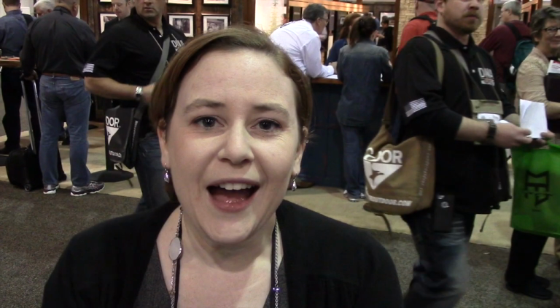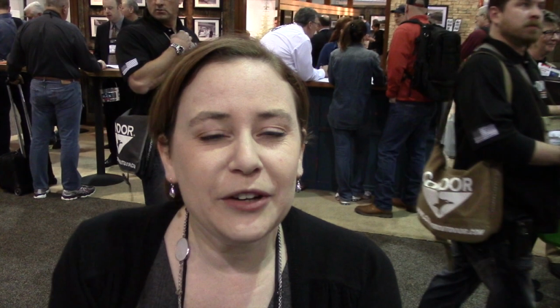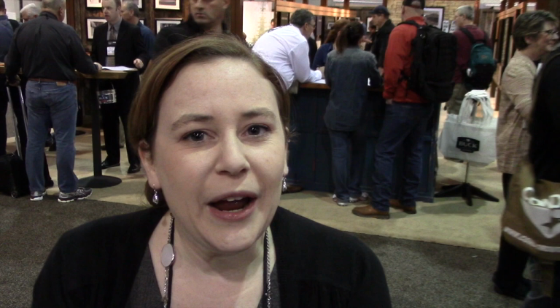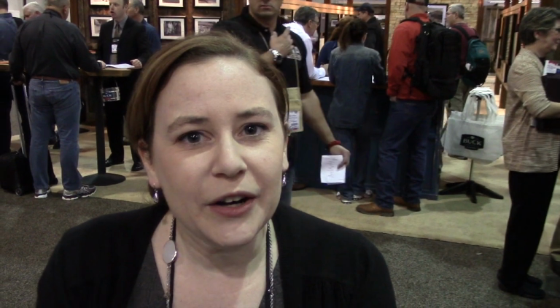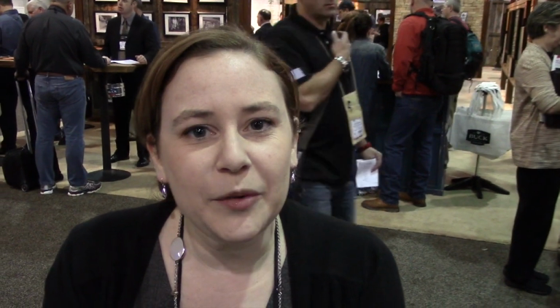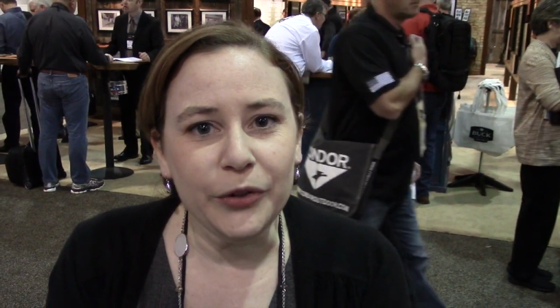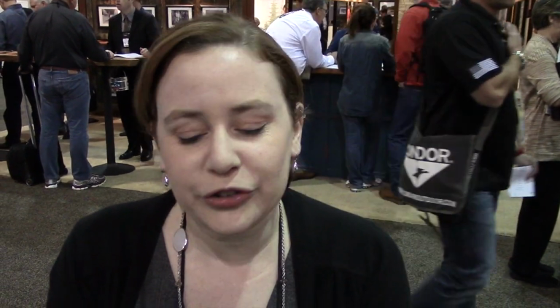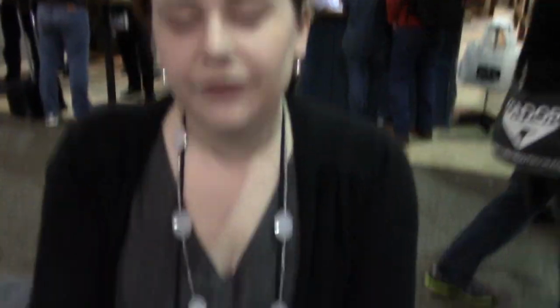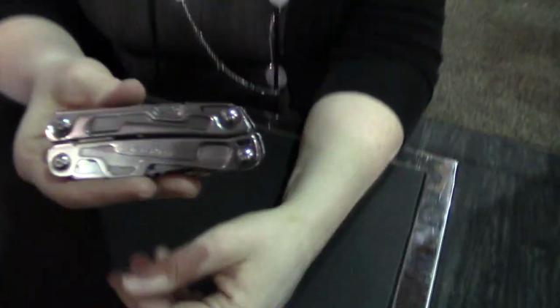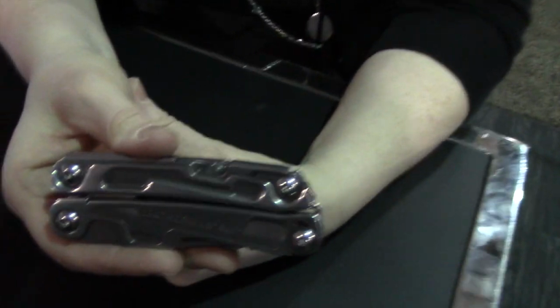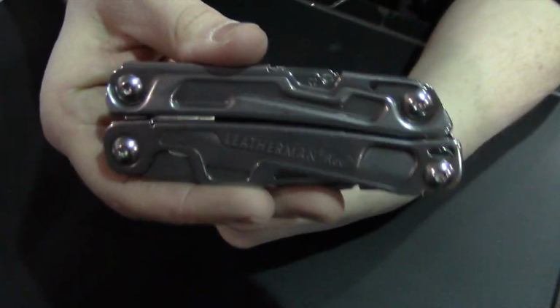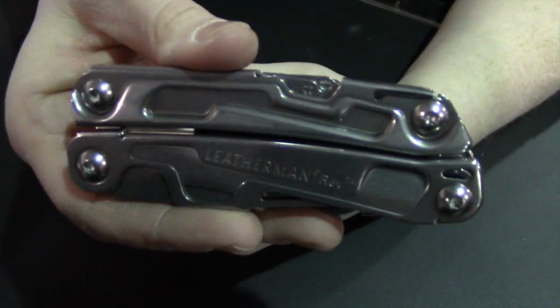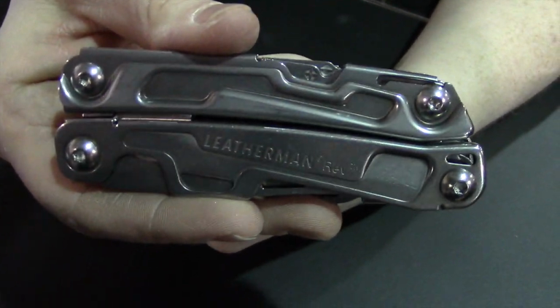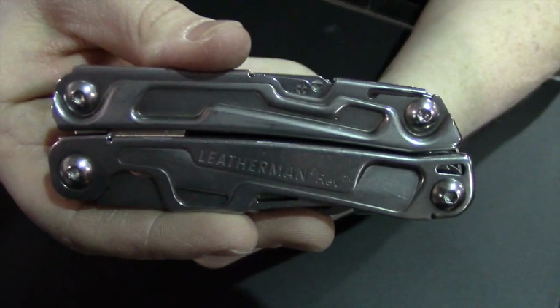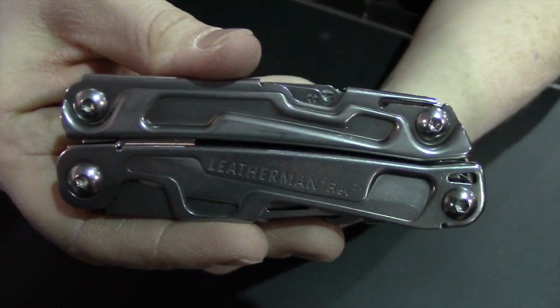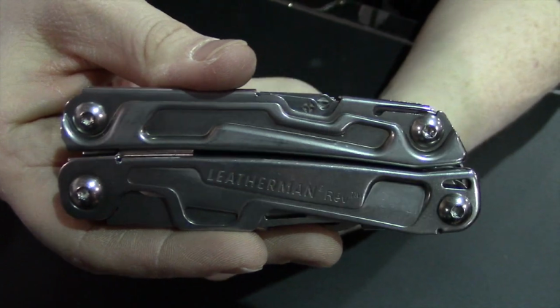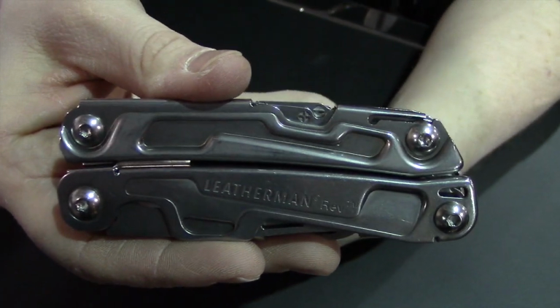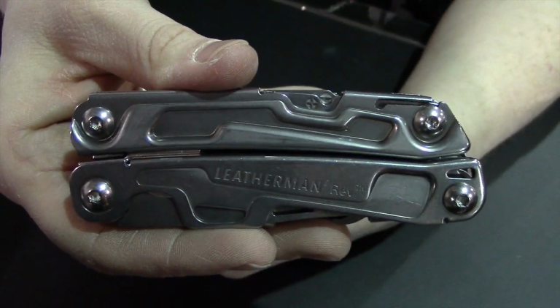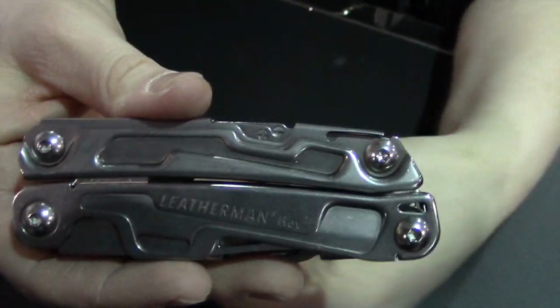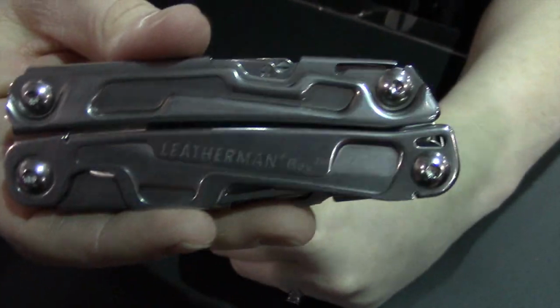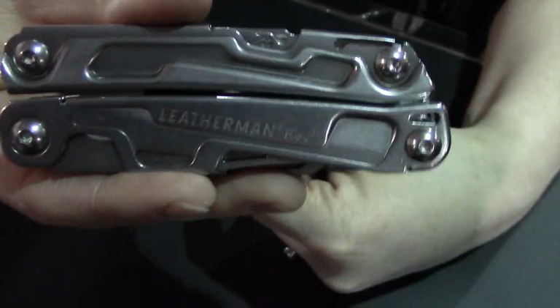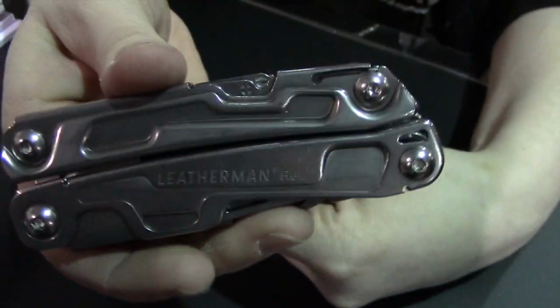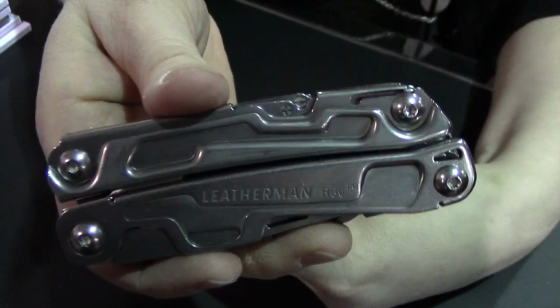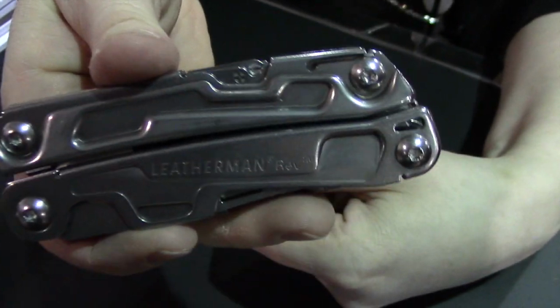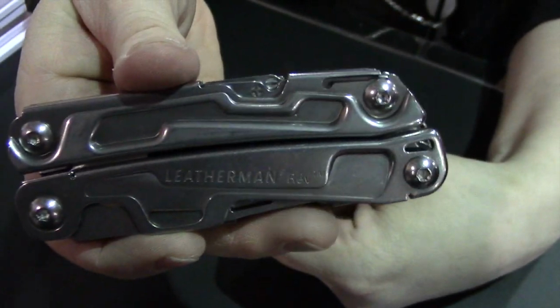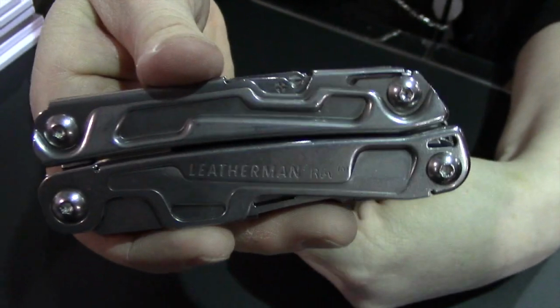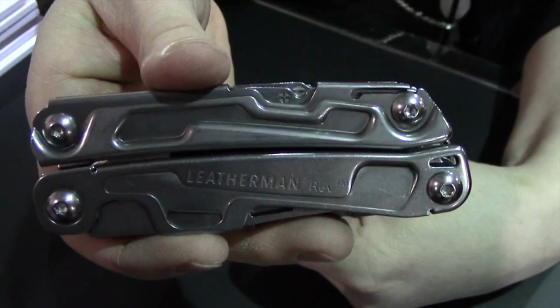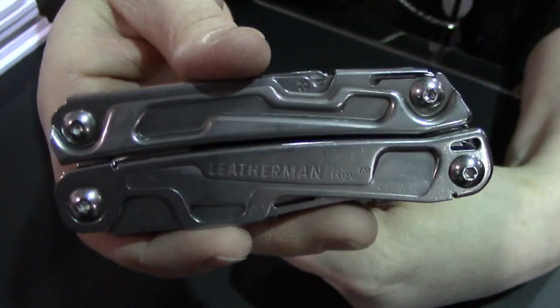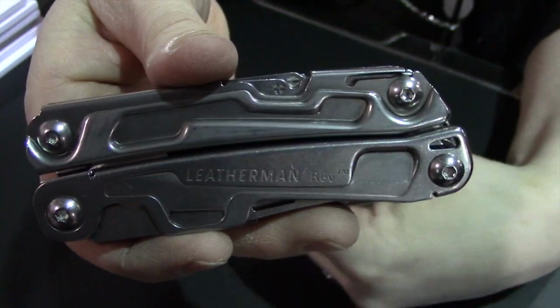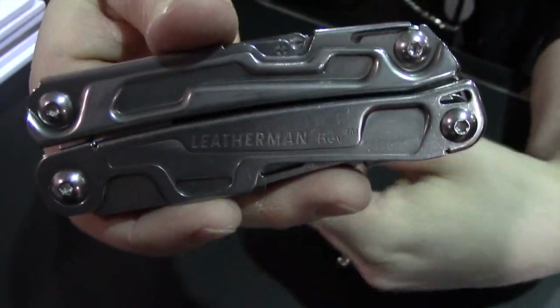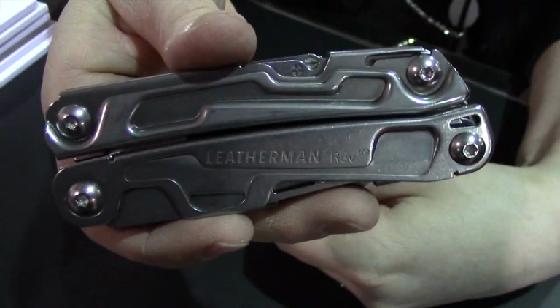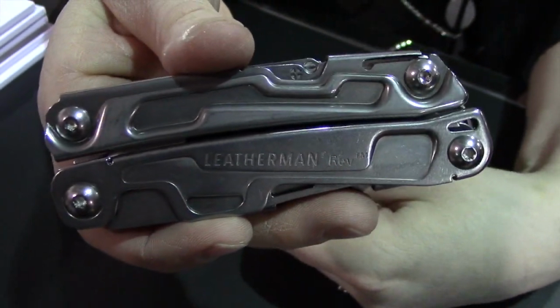Hi, I'm Ketri McGuire here at the Leatherman booth, and we're showing off our brand new Leatherman Rev. This is going to be available starting in February. MSRP is about $30-$35, so a real nice, budget-friendly, entry-level multi-tool.